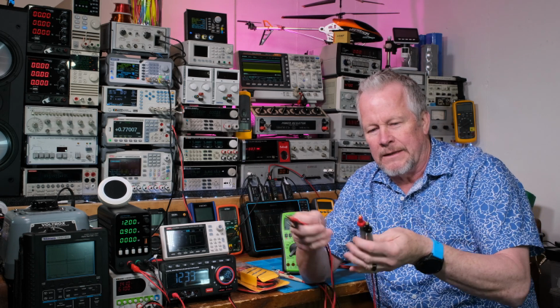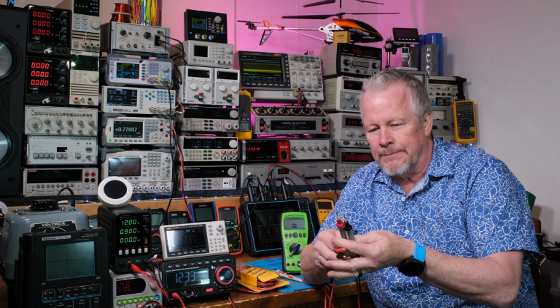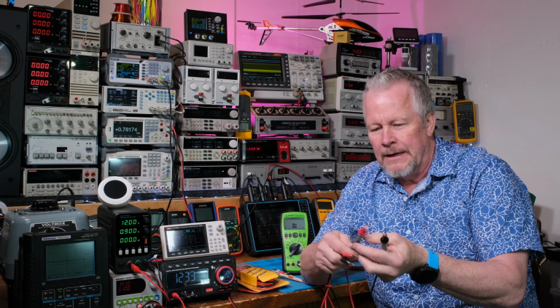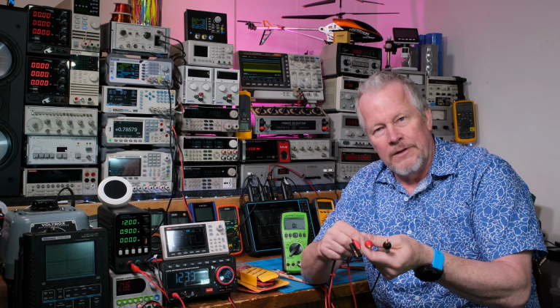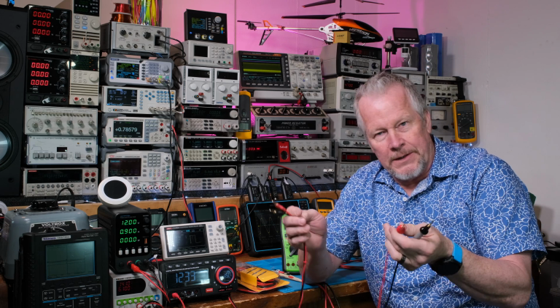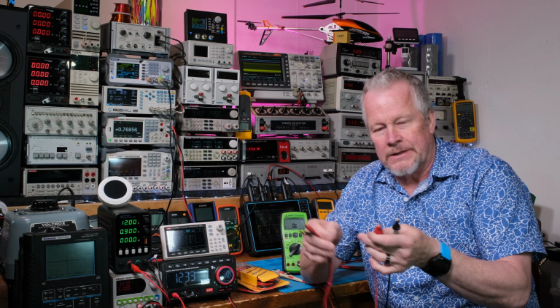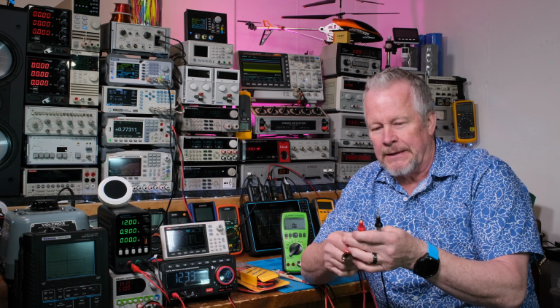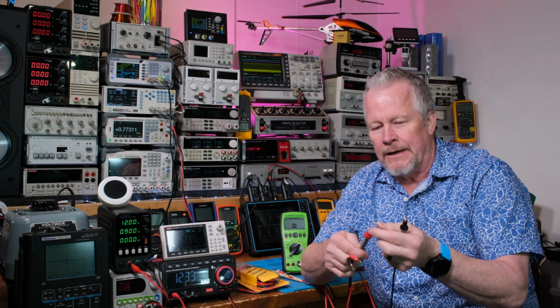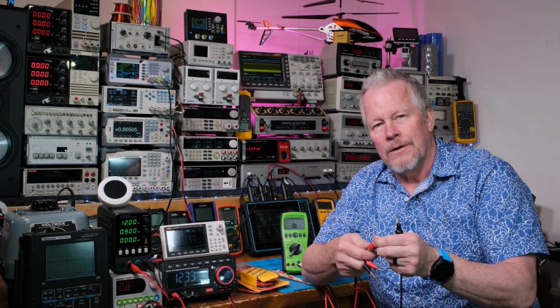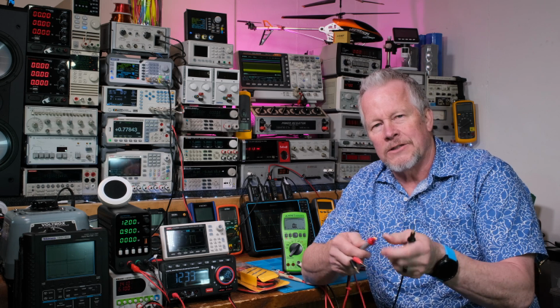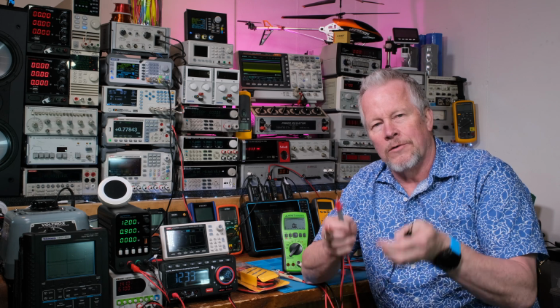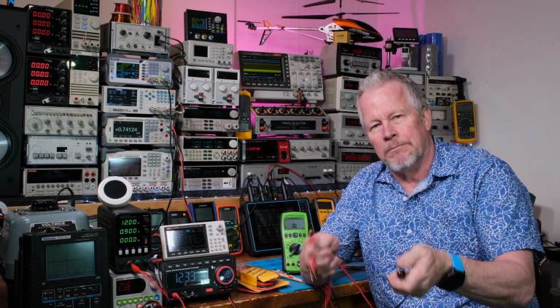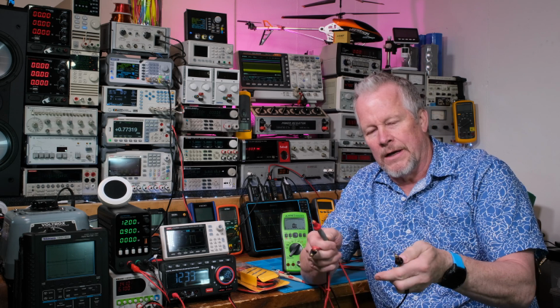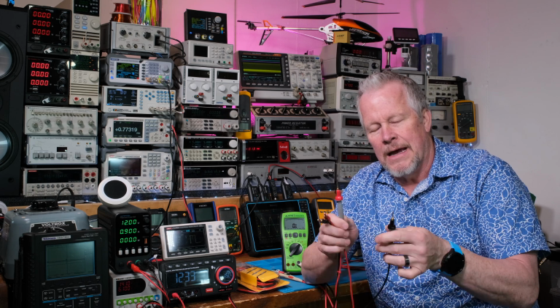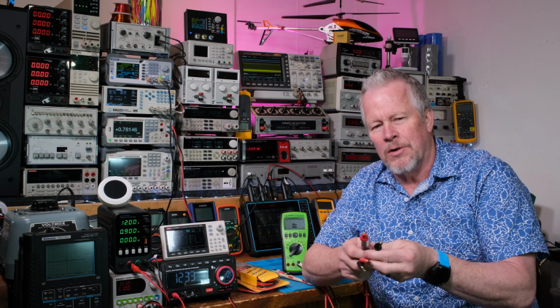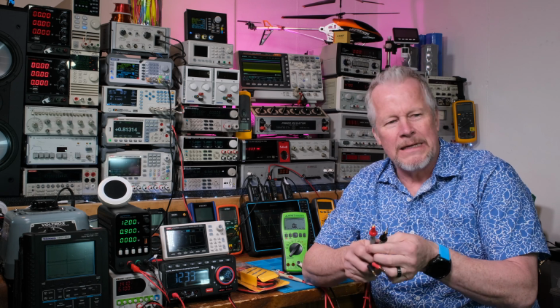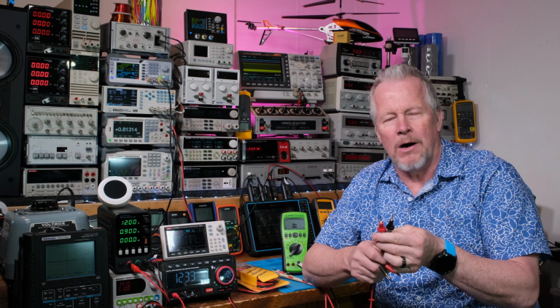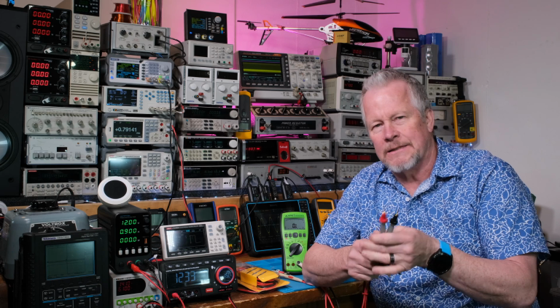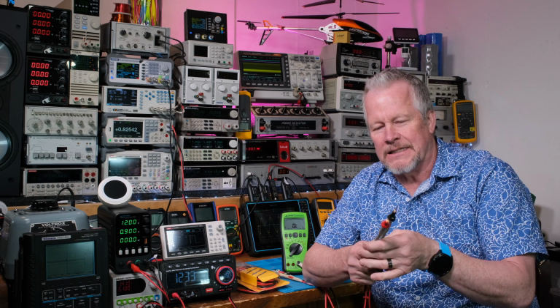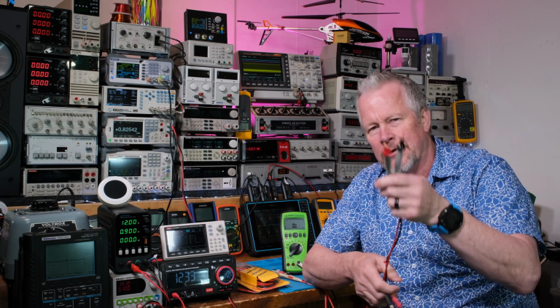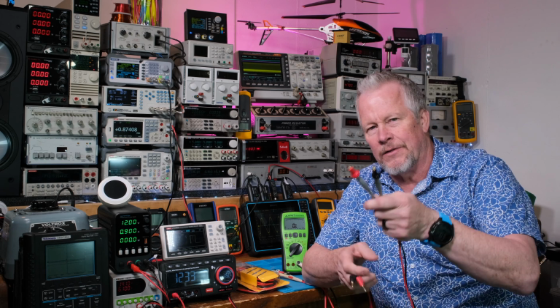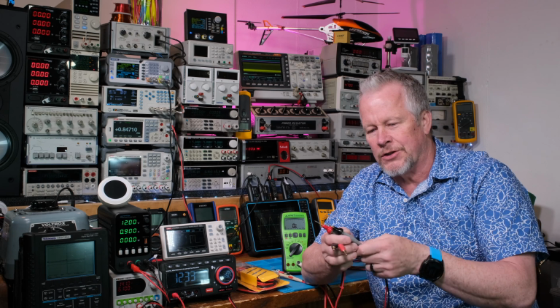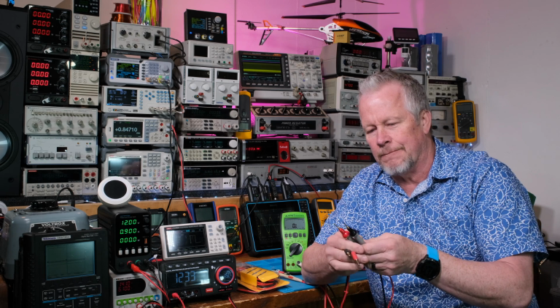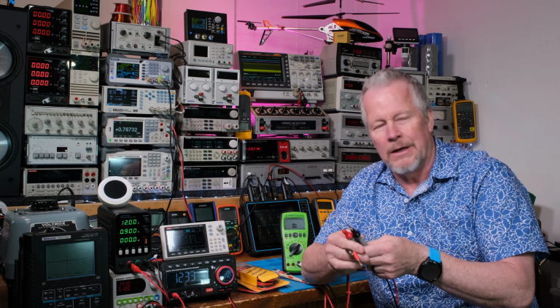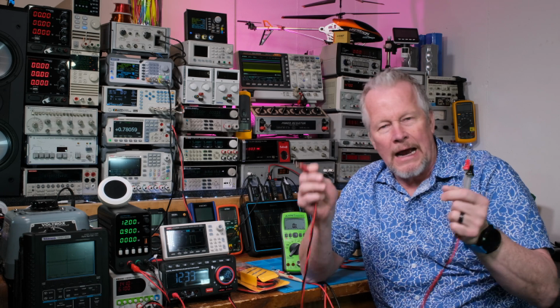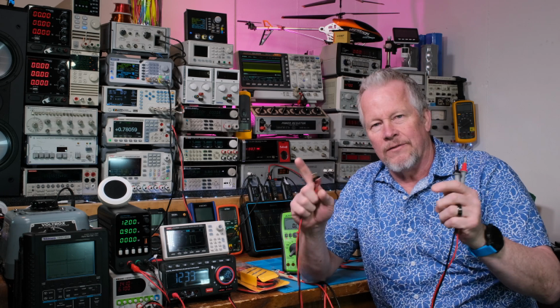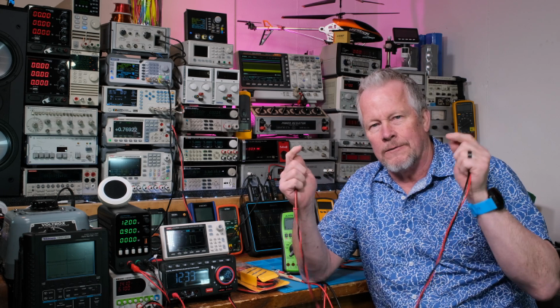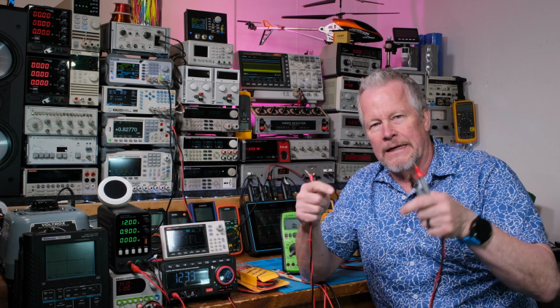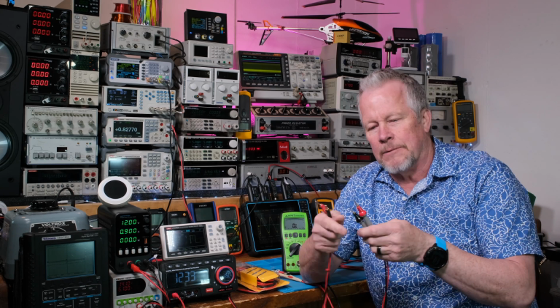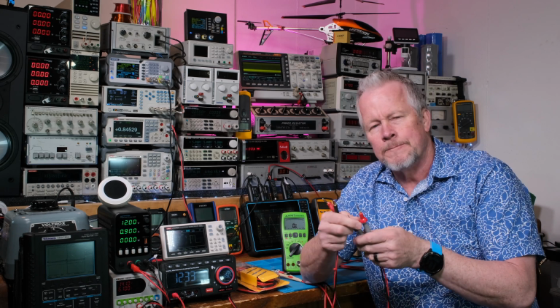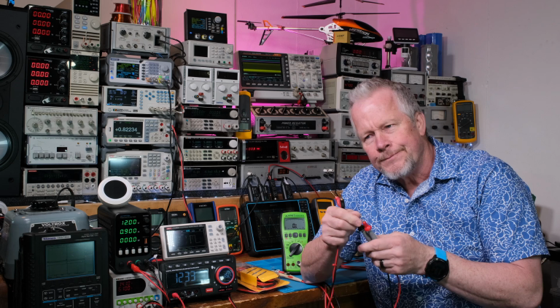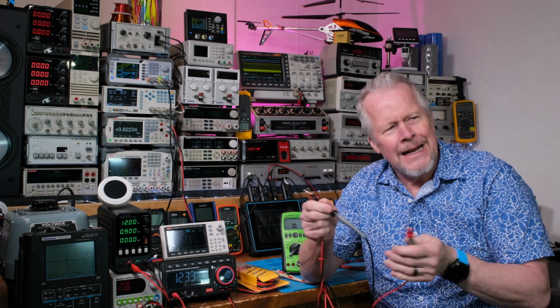What annoys me is the same company that owns Fluke — Fluke stopped making their own stuff, they've been owned by another company for years. That same company also owns Pomona, and Pomona makes some awesome test leads. I'm gonna do another video to show you those — I'll link it down below.